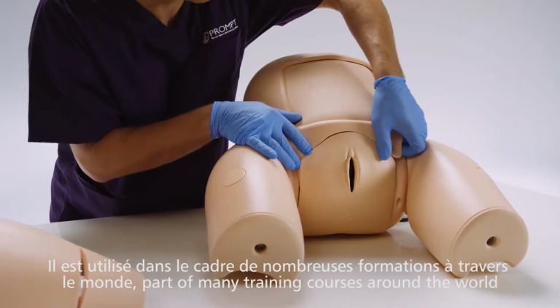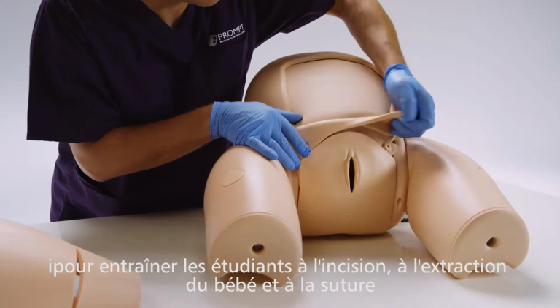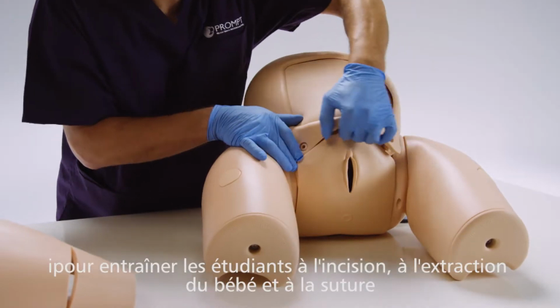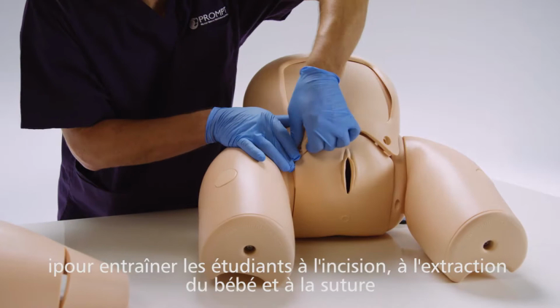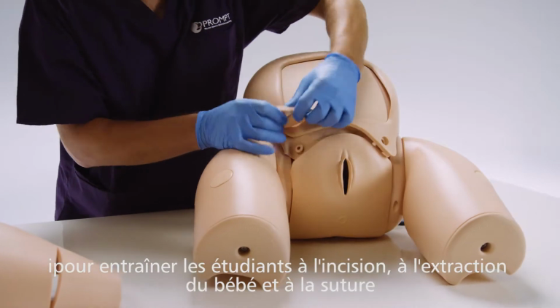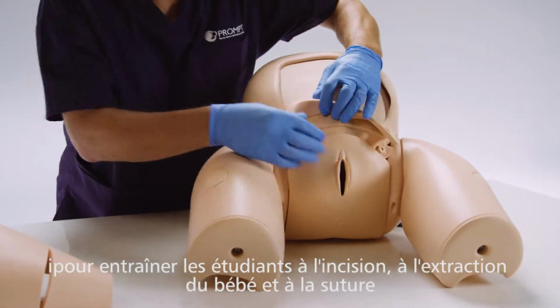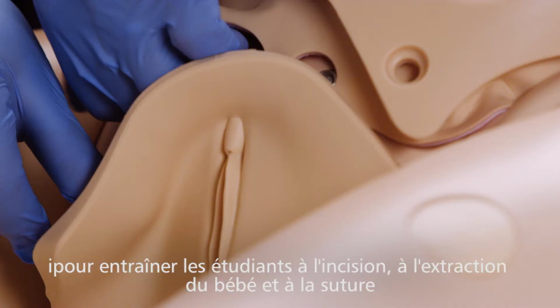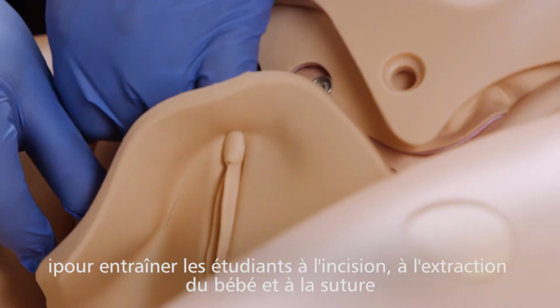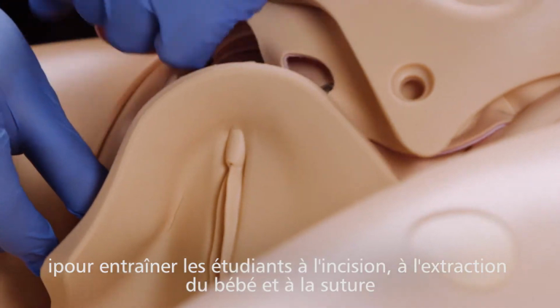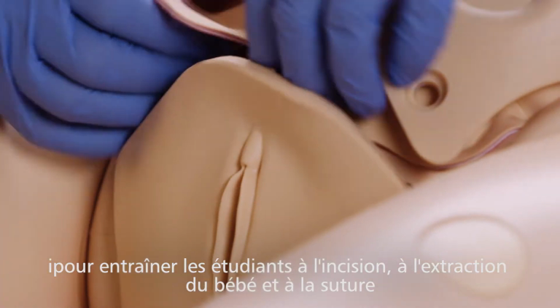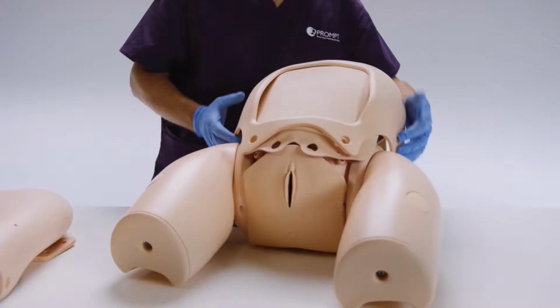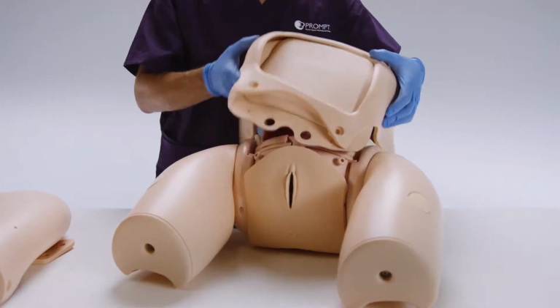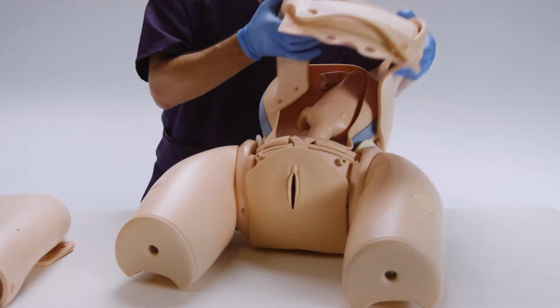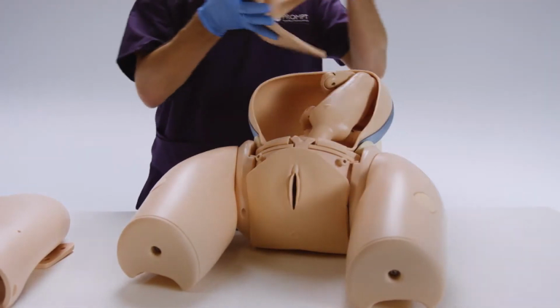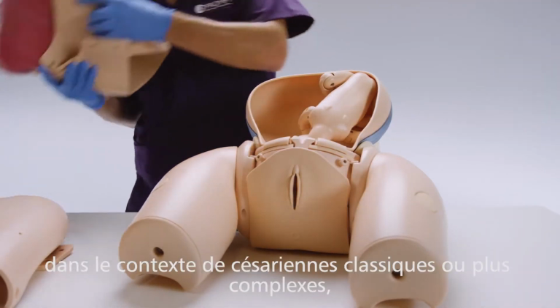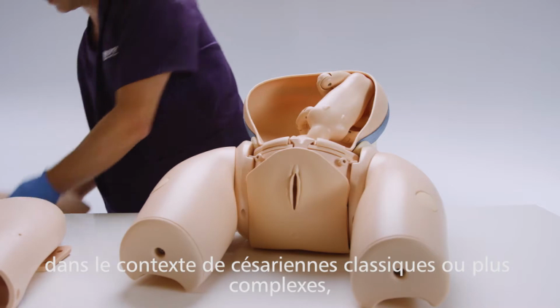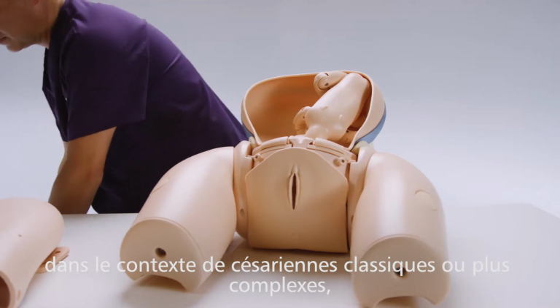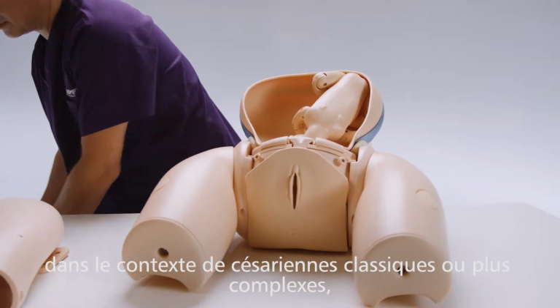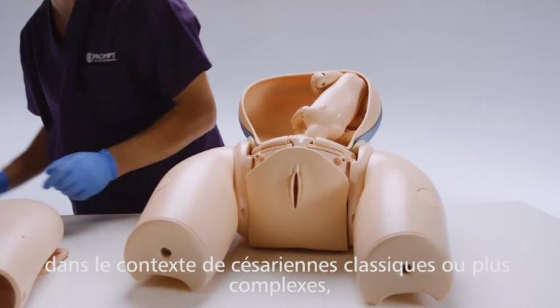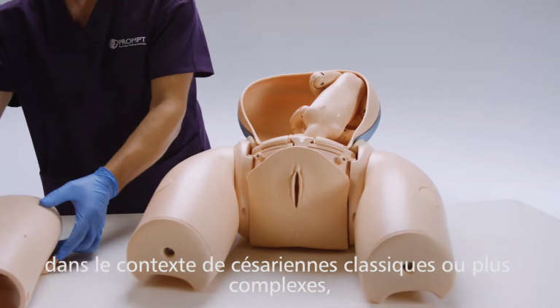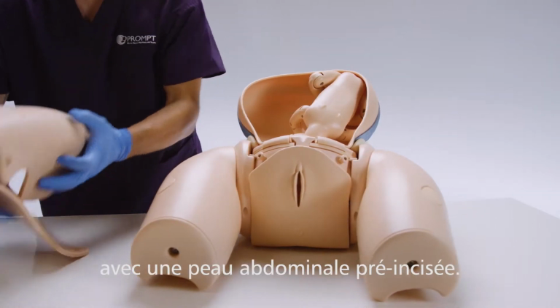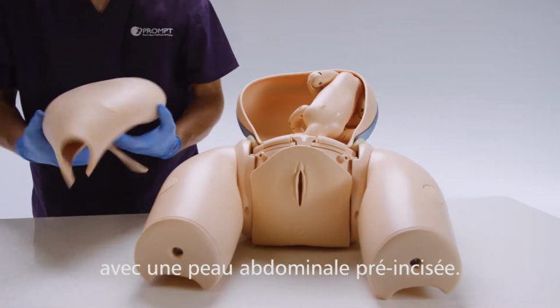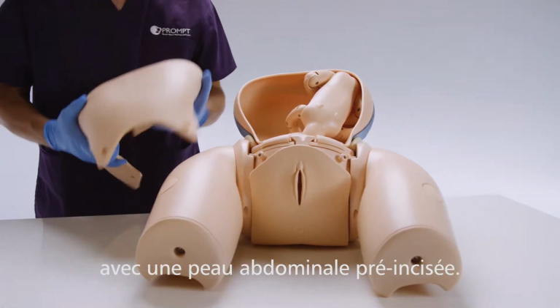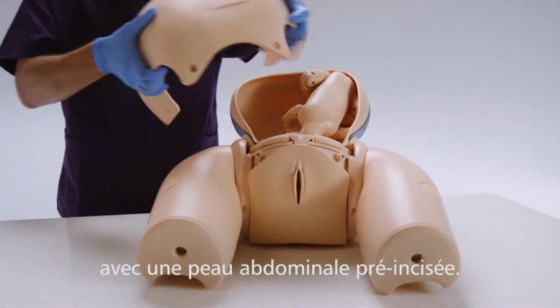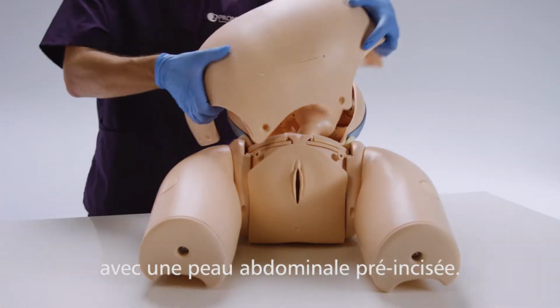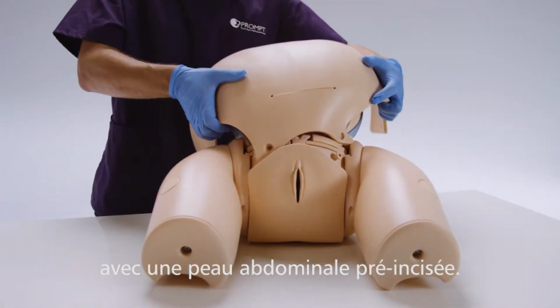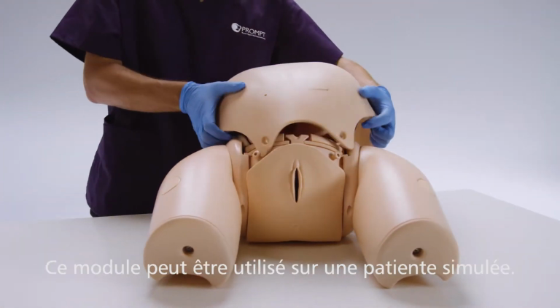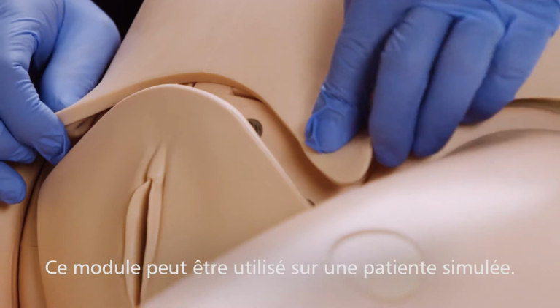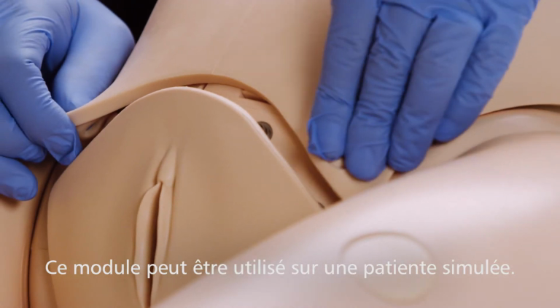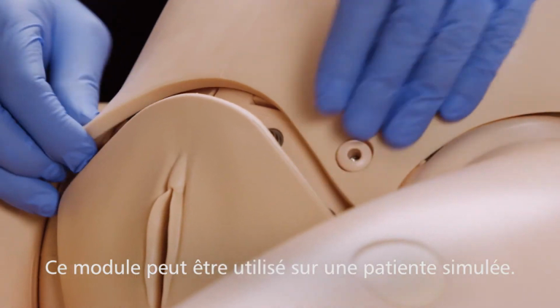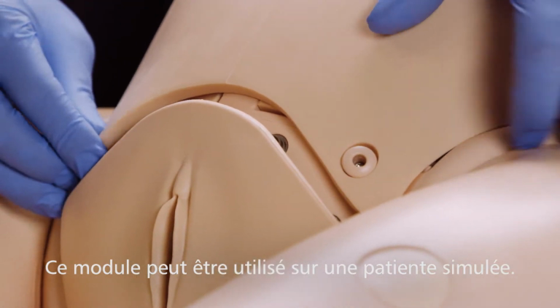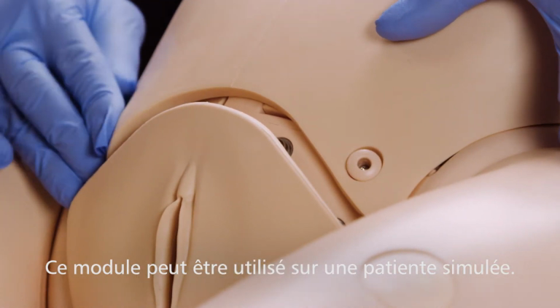The module can be used to train incision, delivery, and closure using the surgical pad, and repeated routine or difficult deliveries through the pre-incised abdominal skin, and can be set up as a simulated patient.